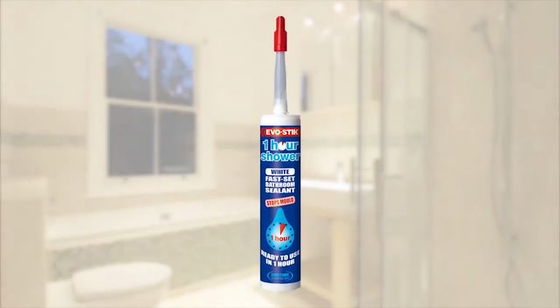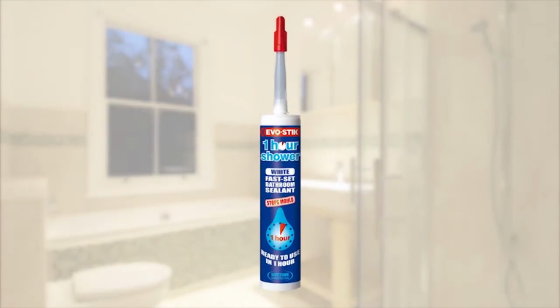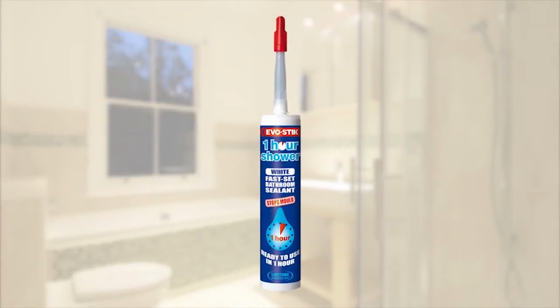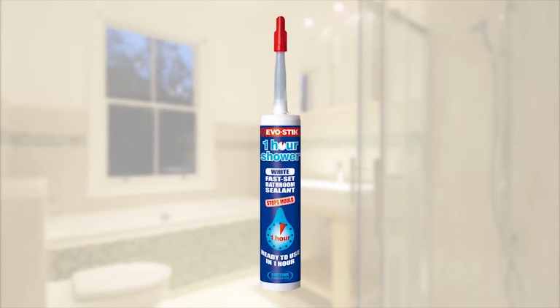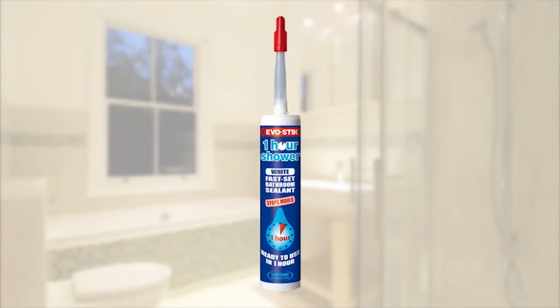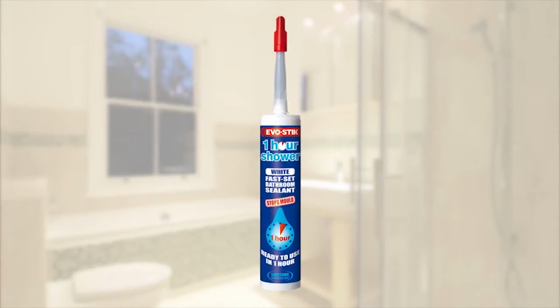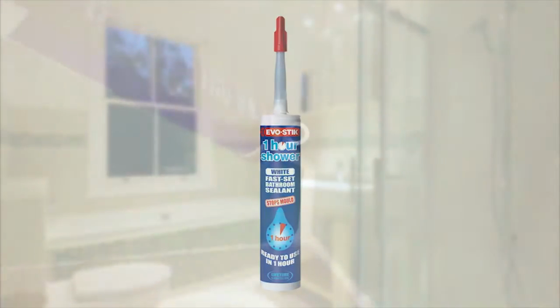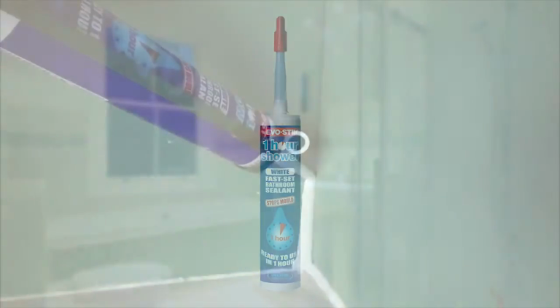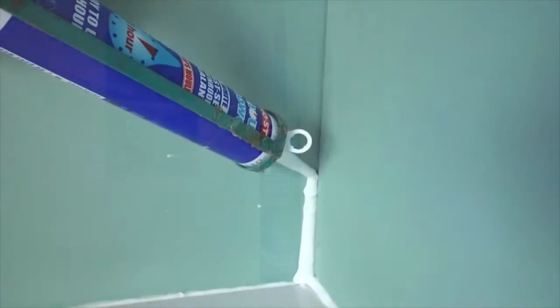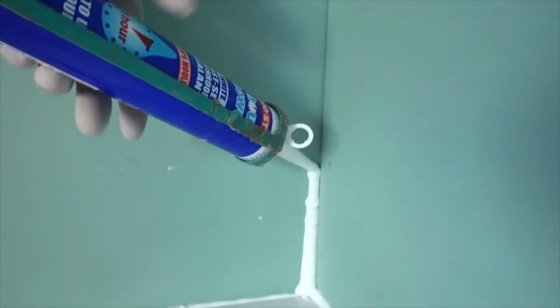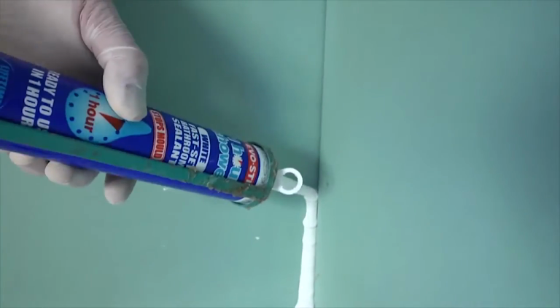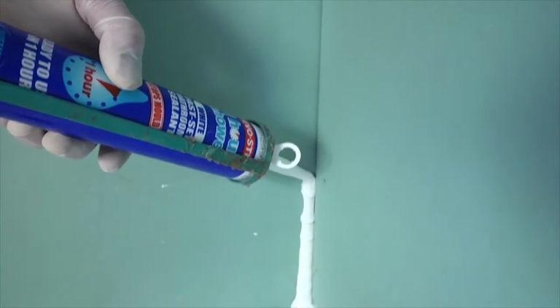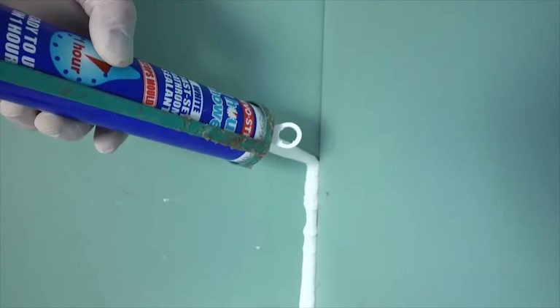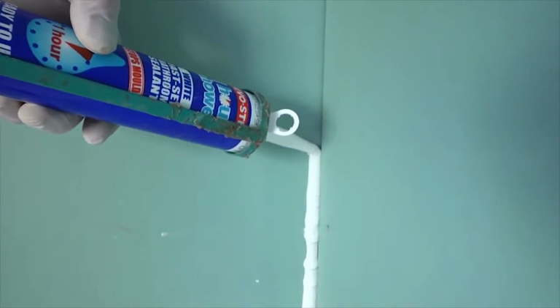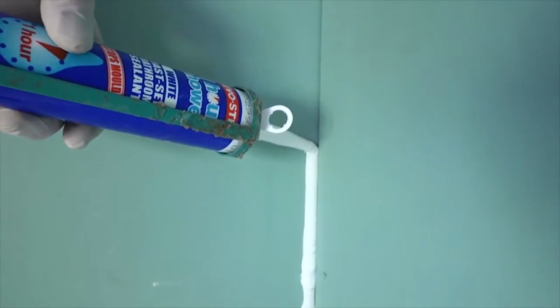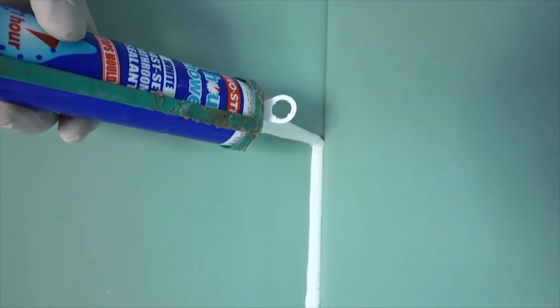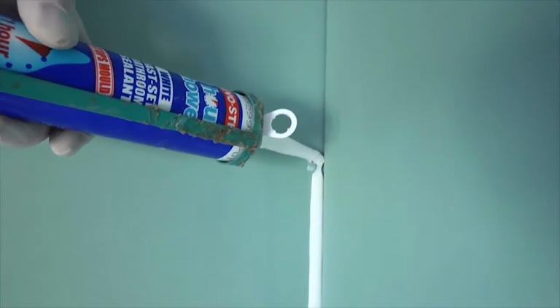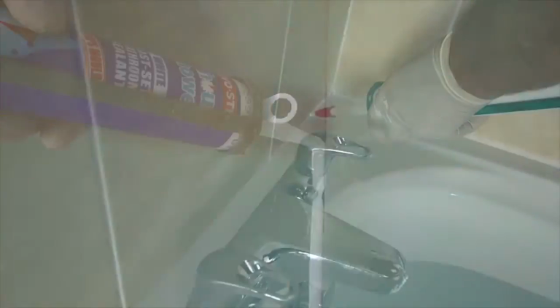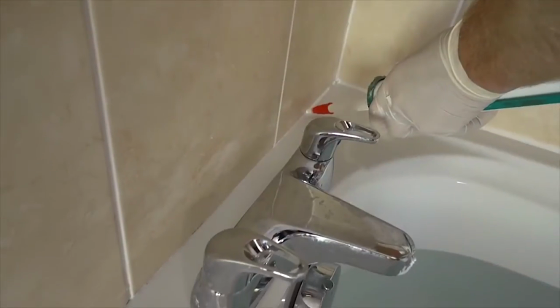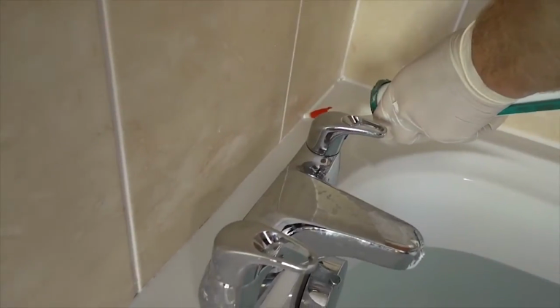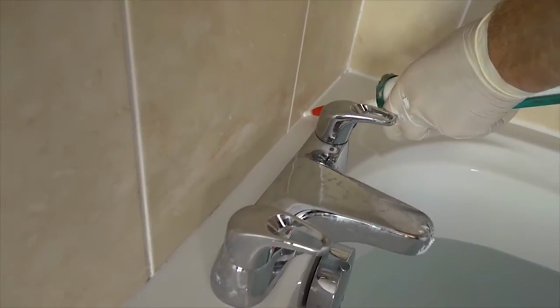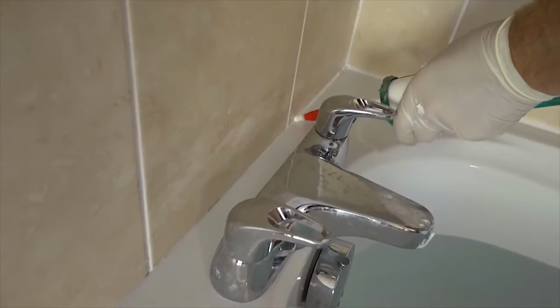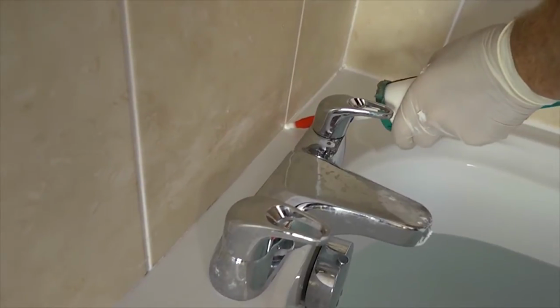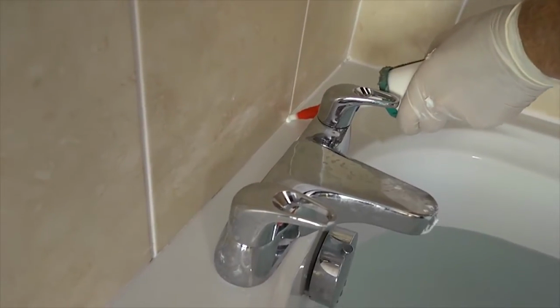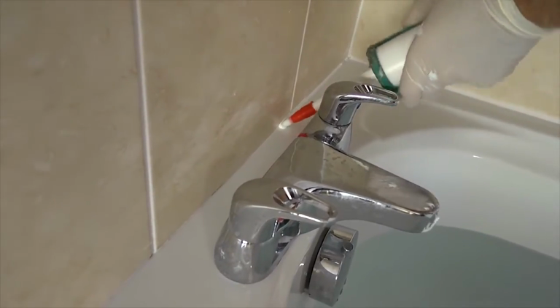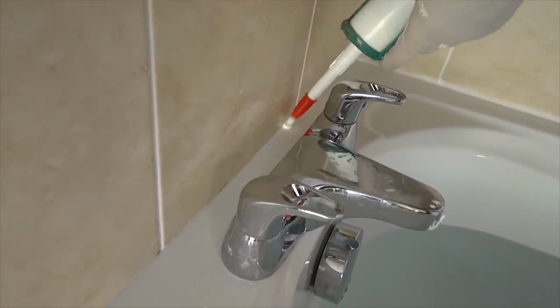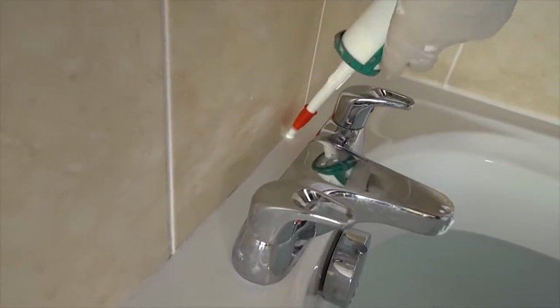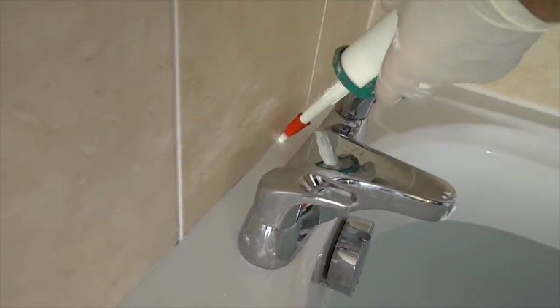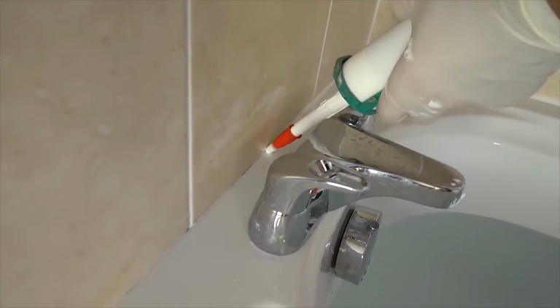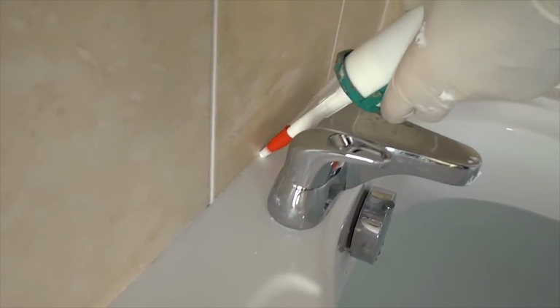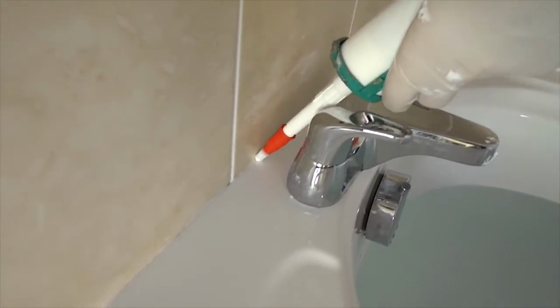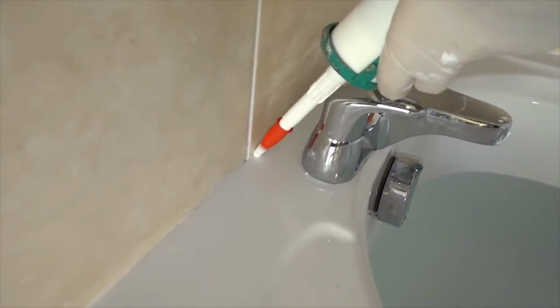This acts as a second line of defense. The tiles are then stuck over the silicone, and a second silicone seal is later applied over the tiles and grout. This kind of belt-and-braces approach really pays off.